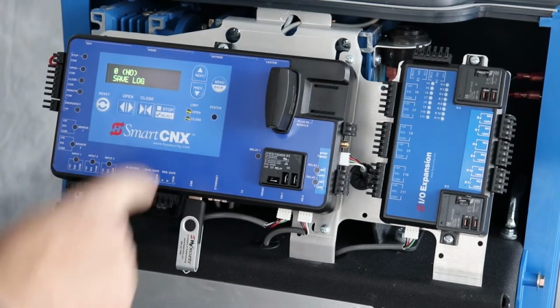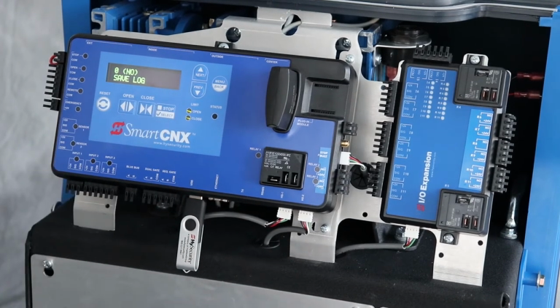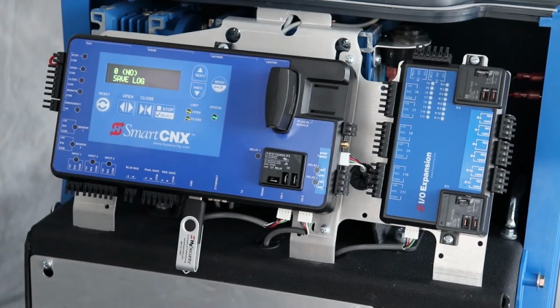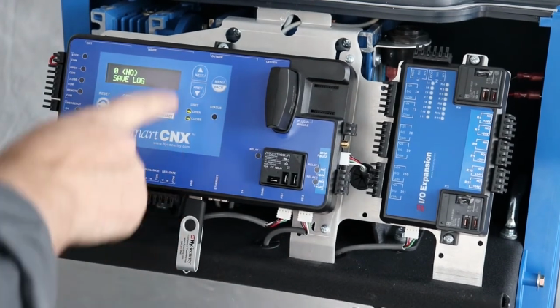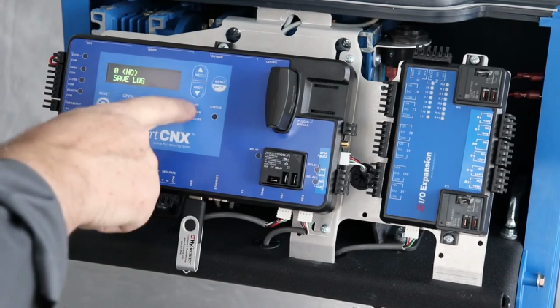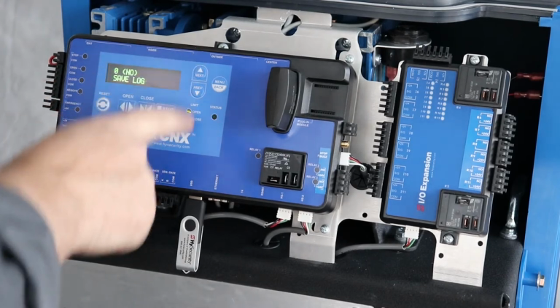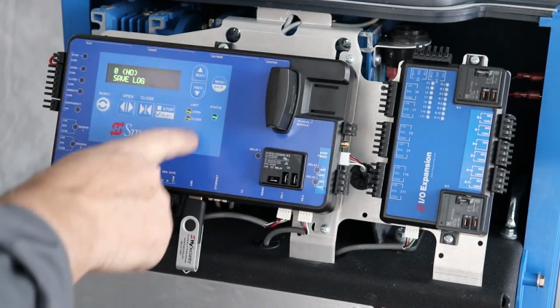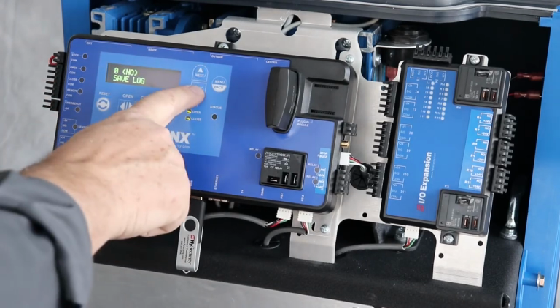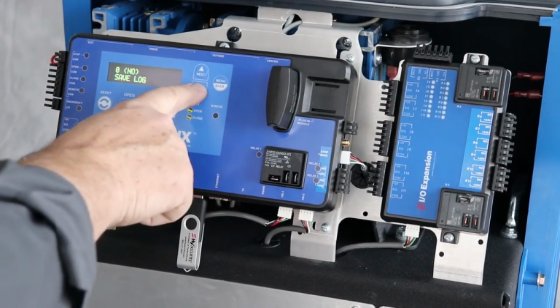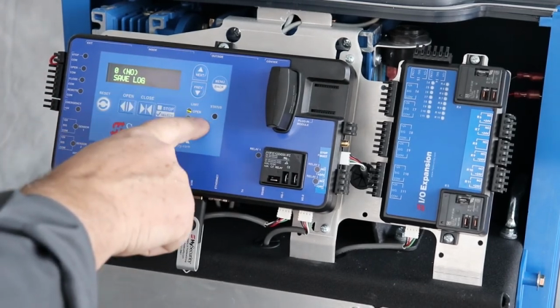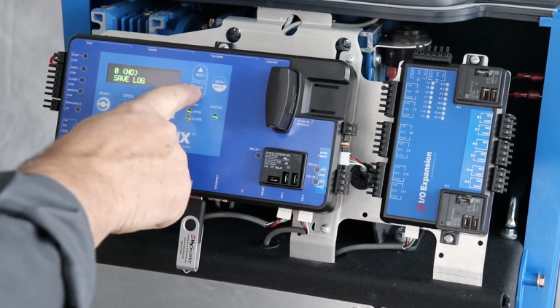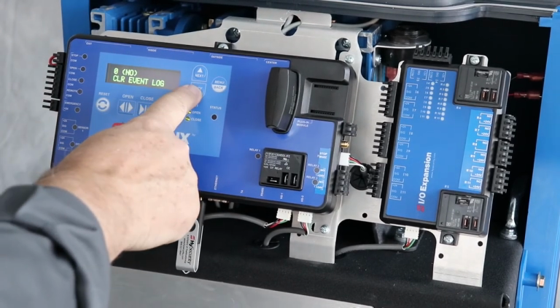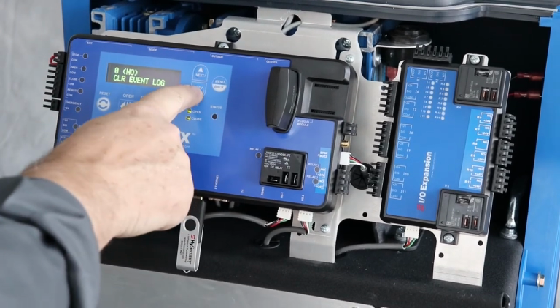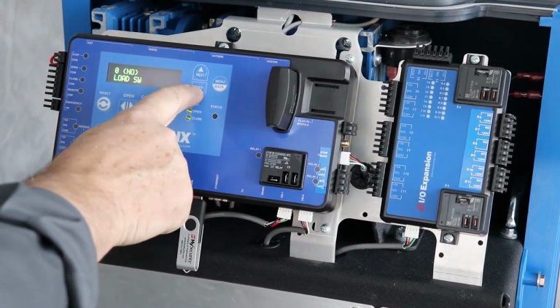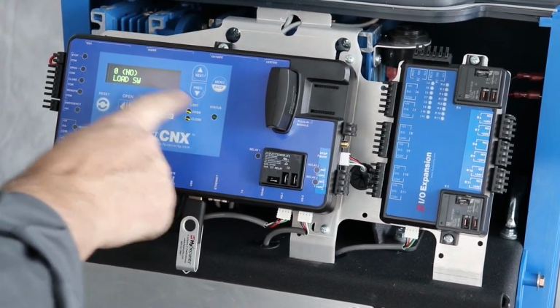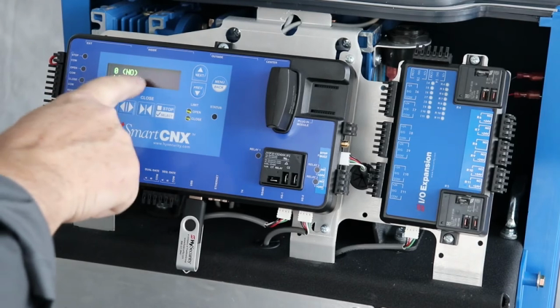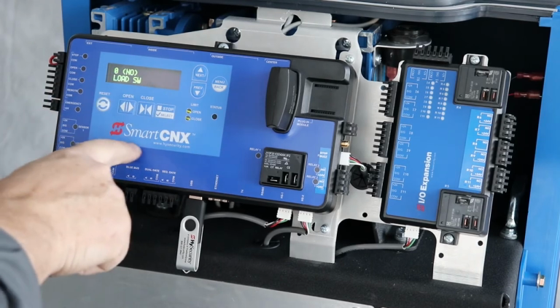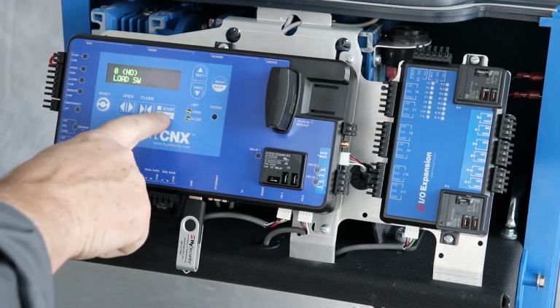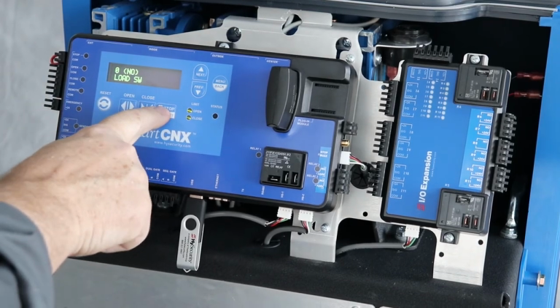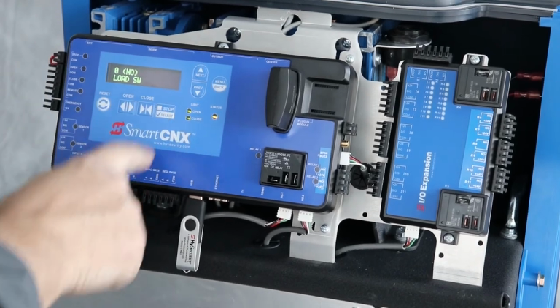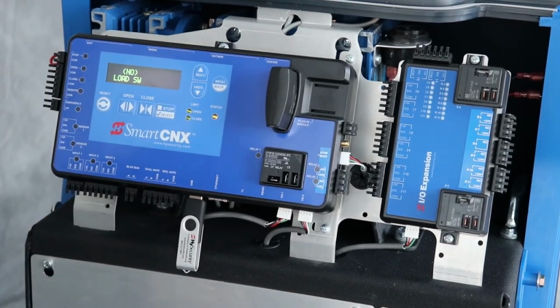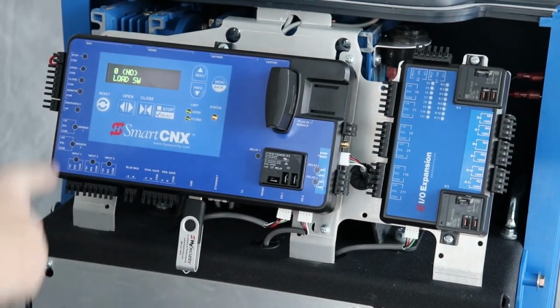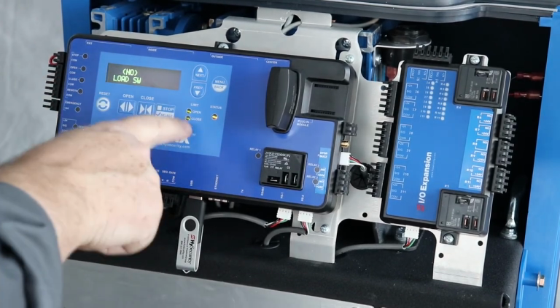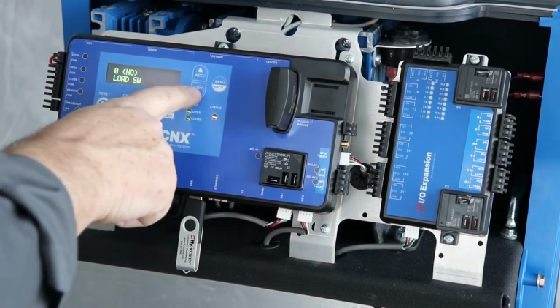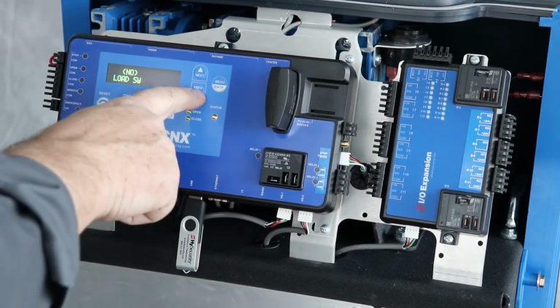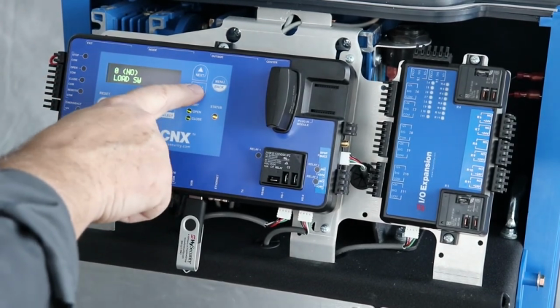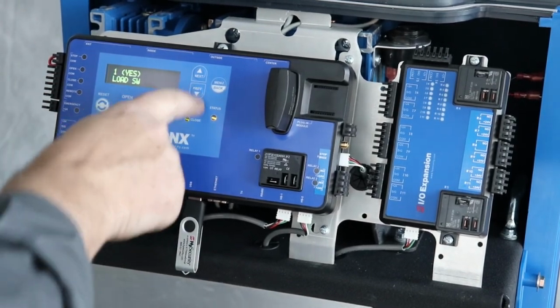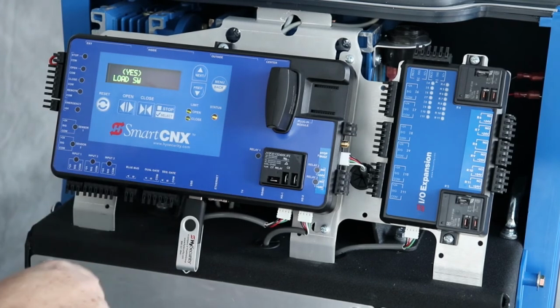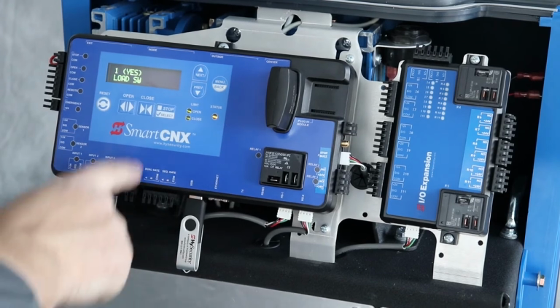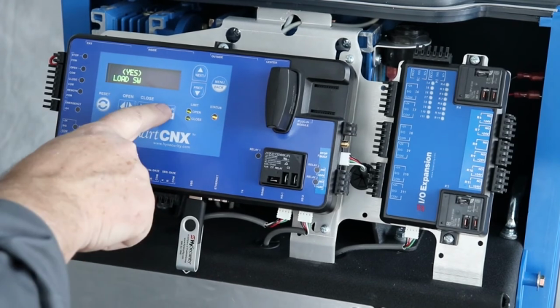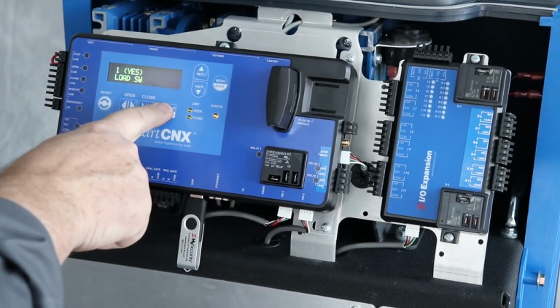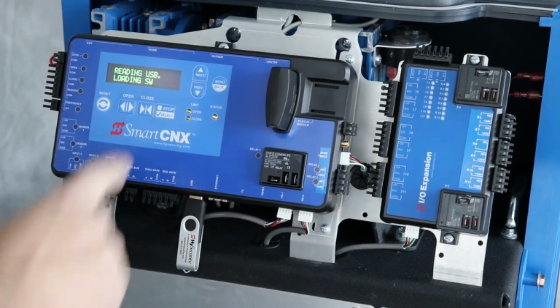Use the arrow keys to navigate until the display says 'load software' or 'SW', then press select to activate this function. Use the arrow keys to change 'no' to 'yes' and press select again.